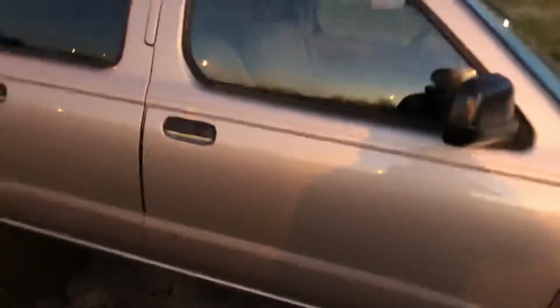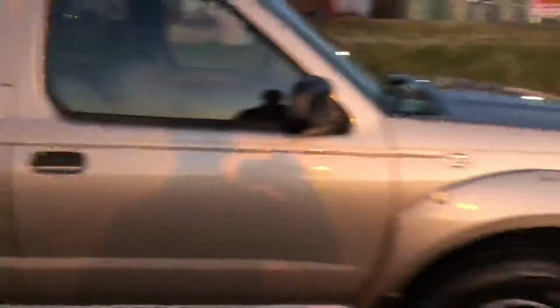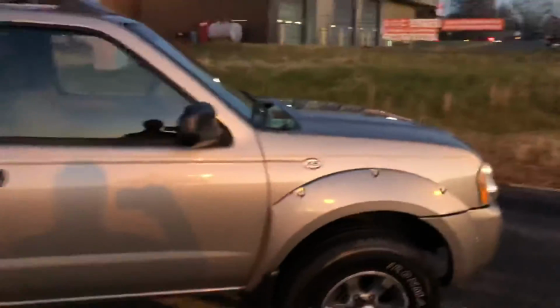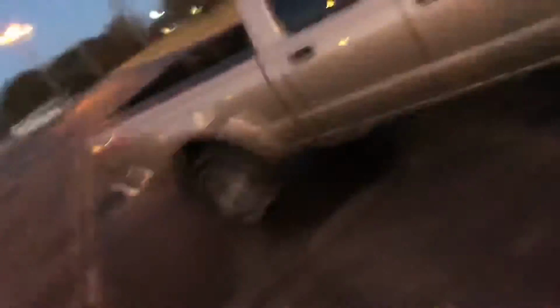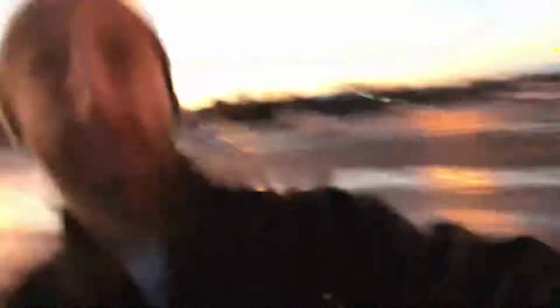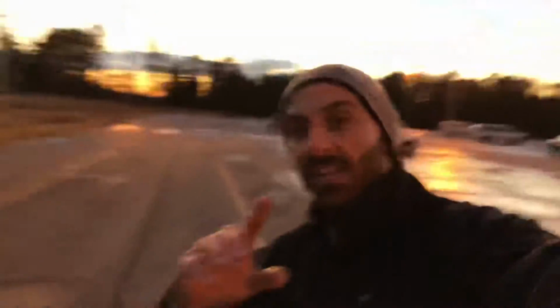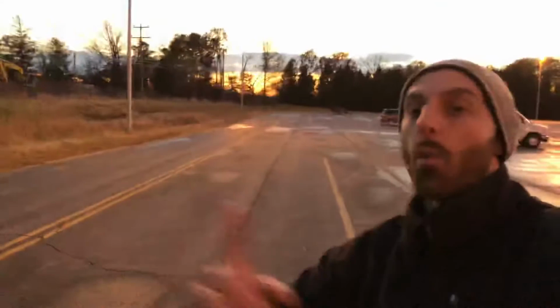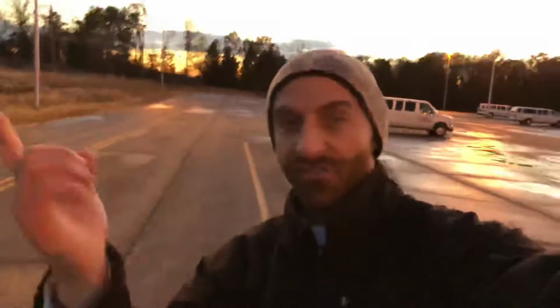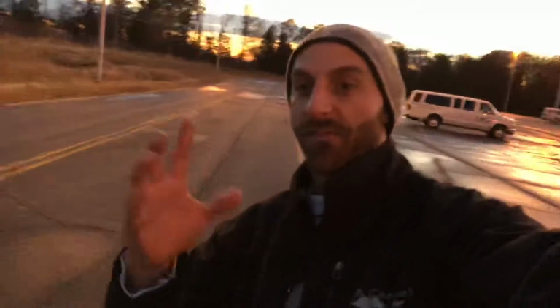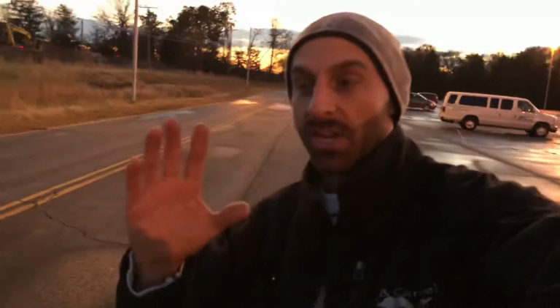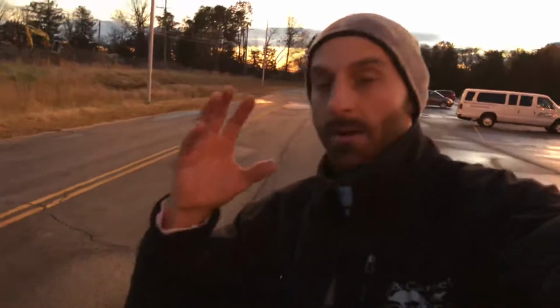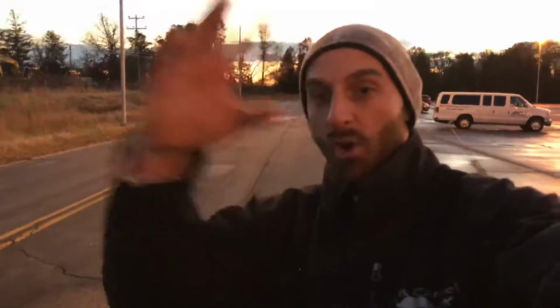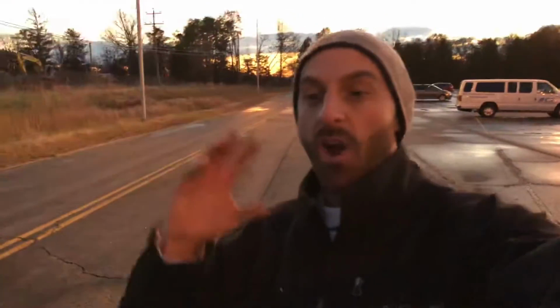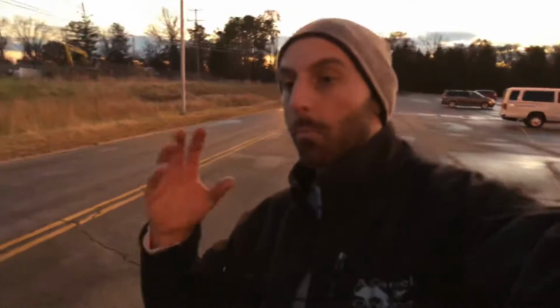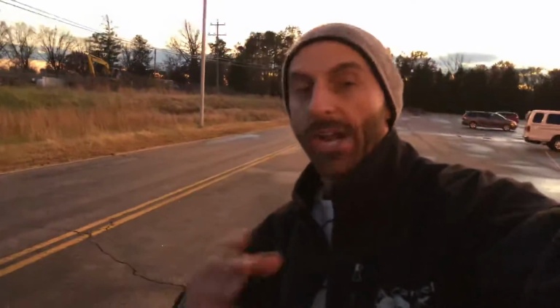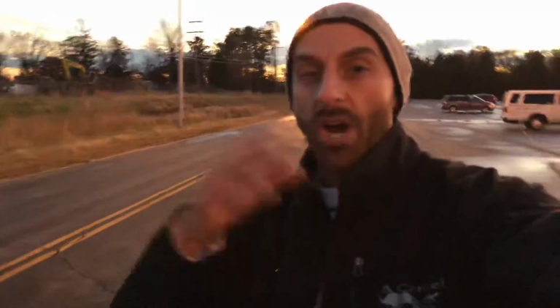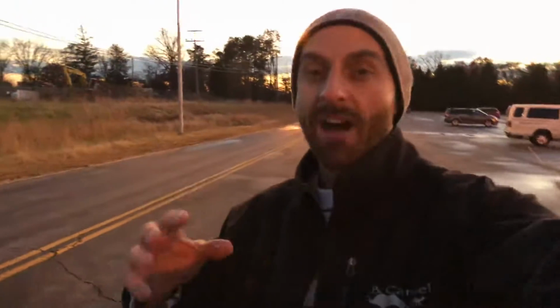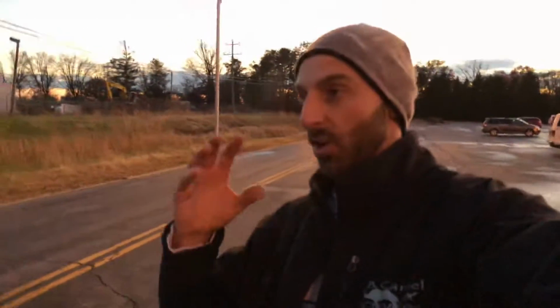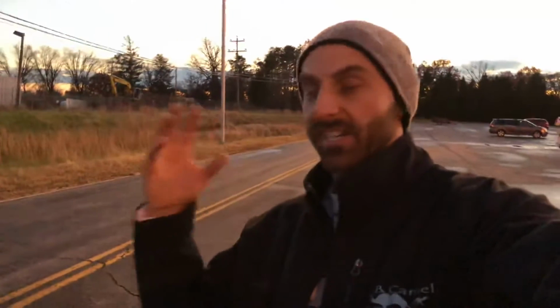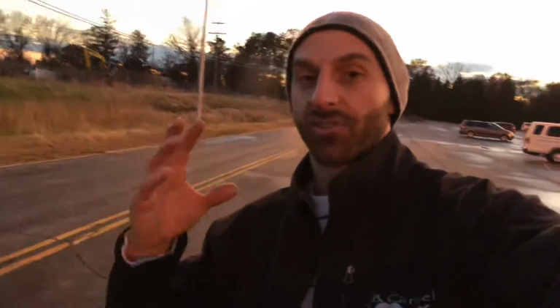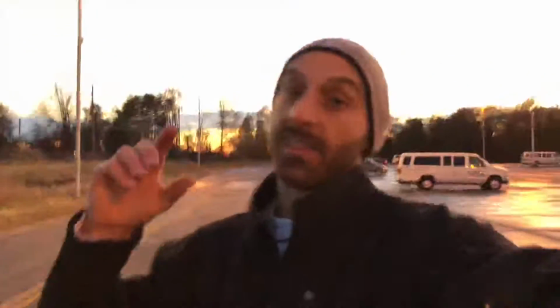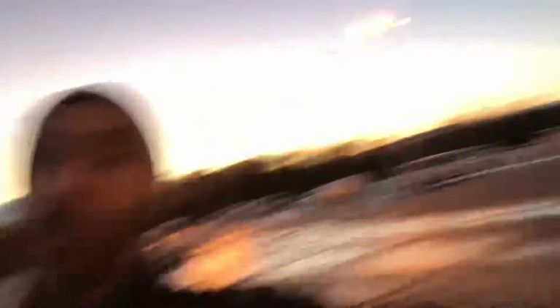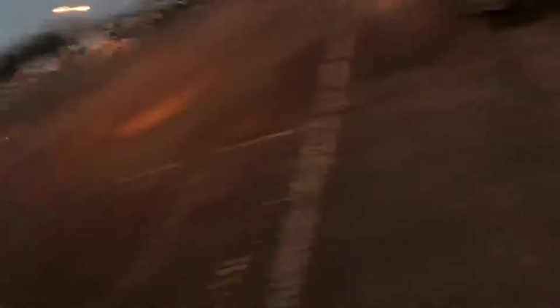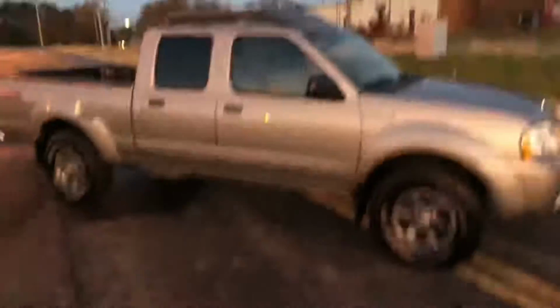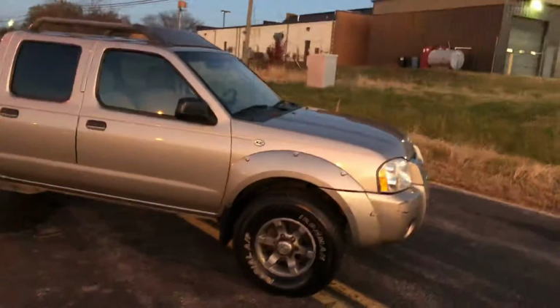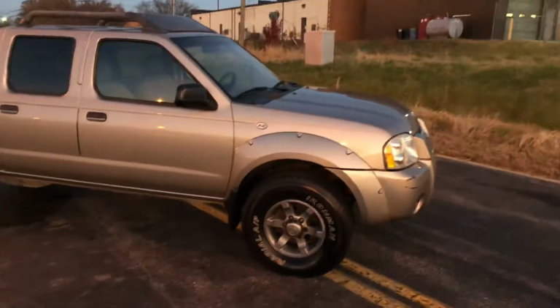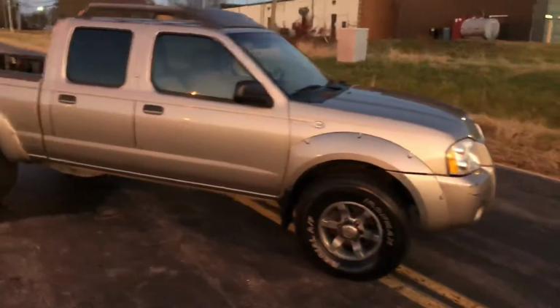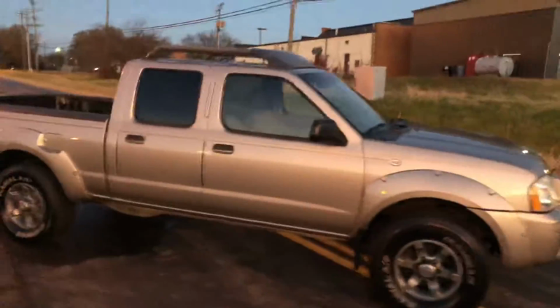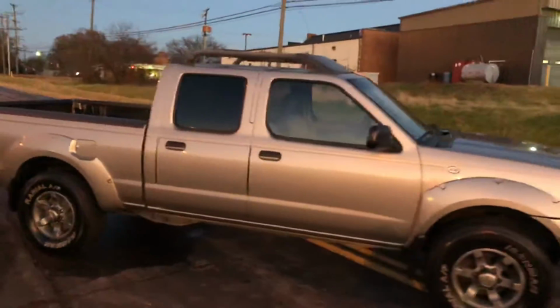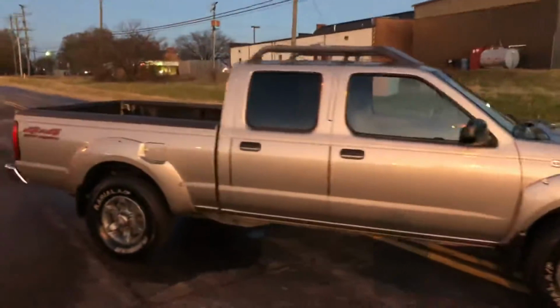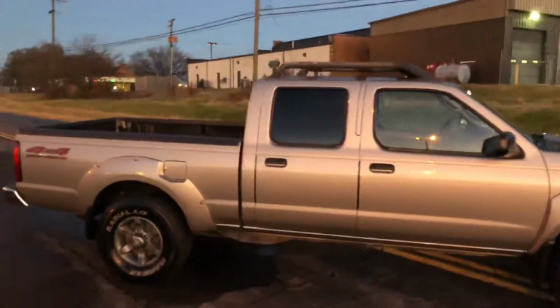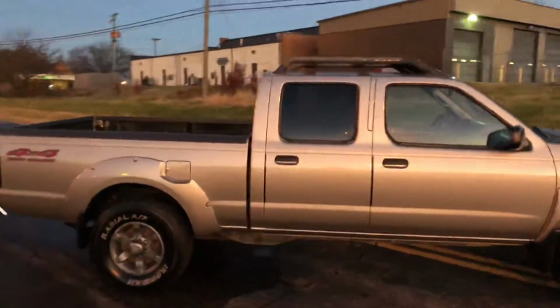With that said, we're gonna walk around the whole vehicle. Let's do a broad walk-around showing the entire truck, then I'll point out the details as far as what's wrong cosmetically.